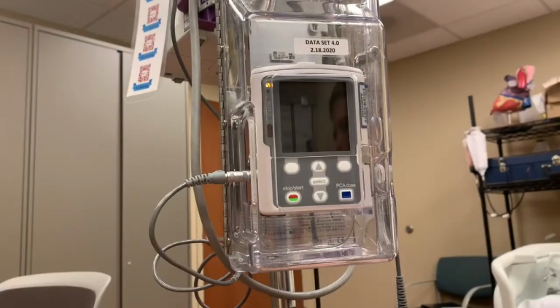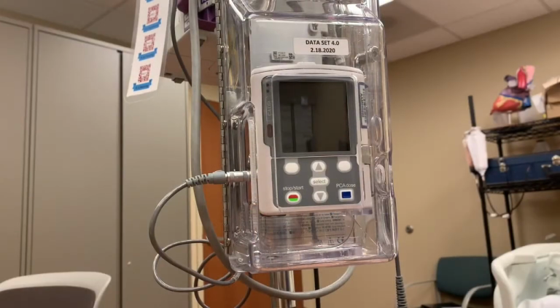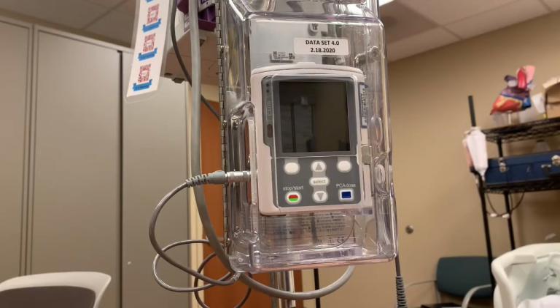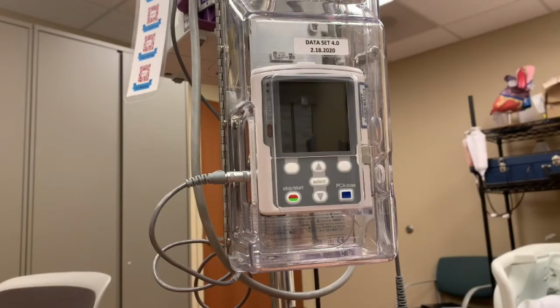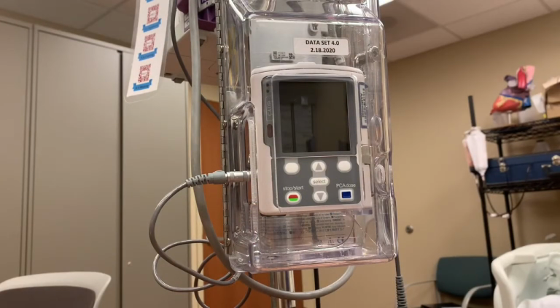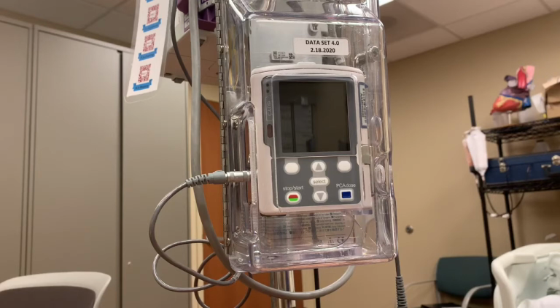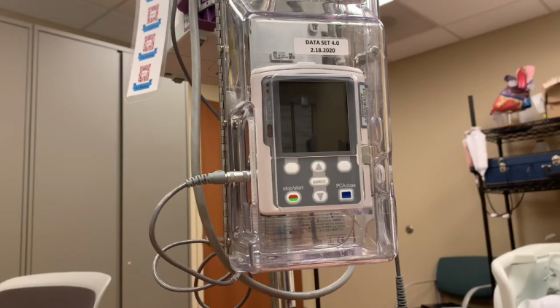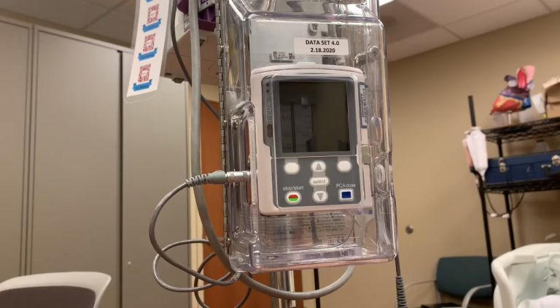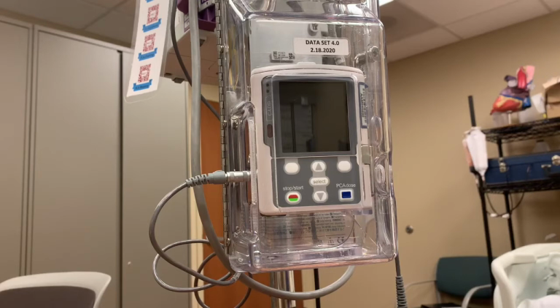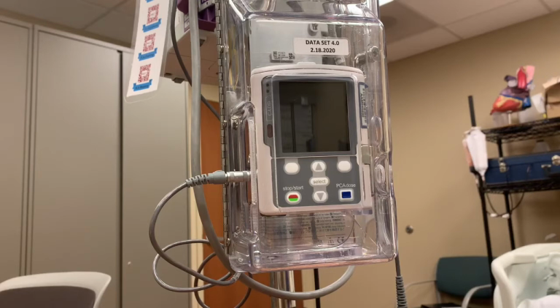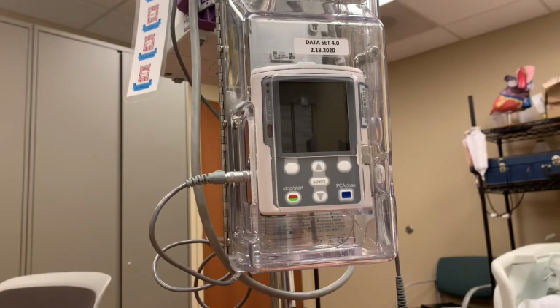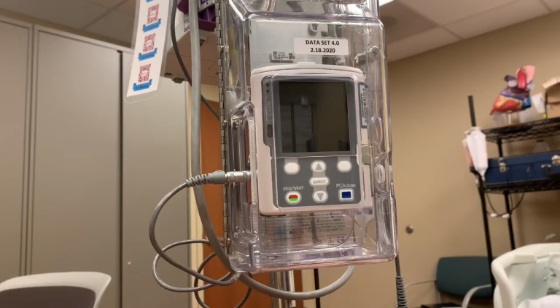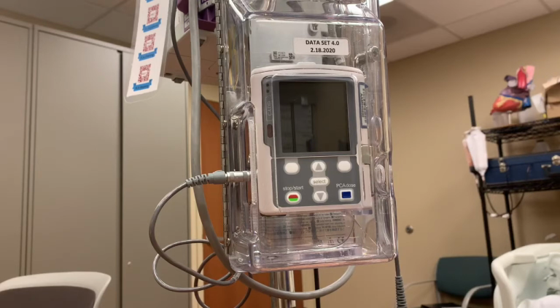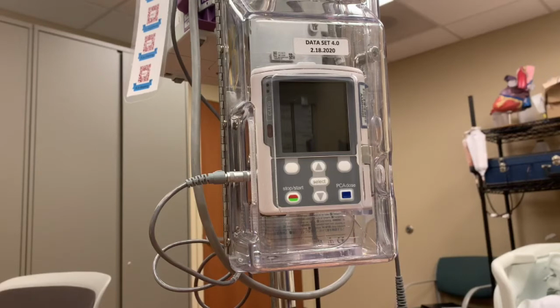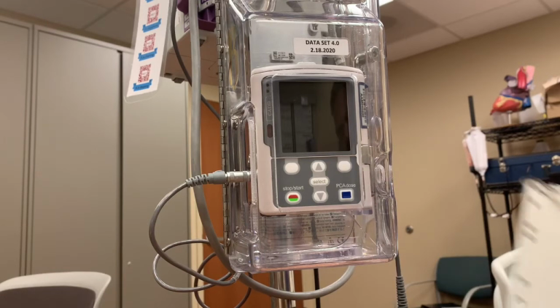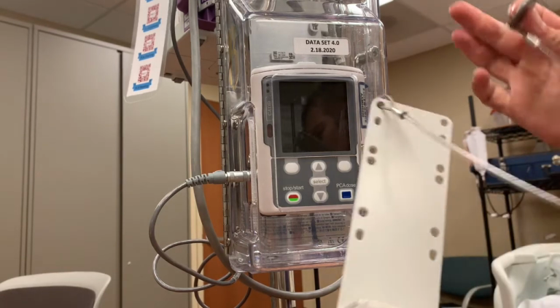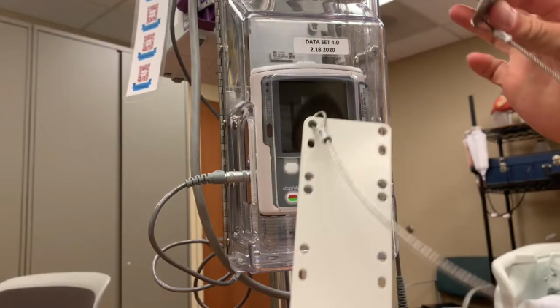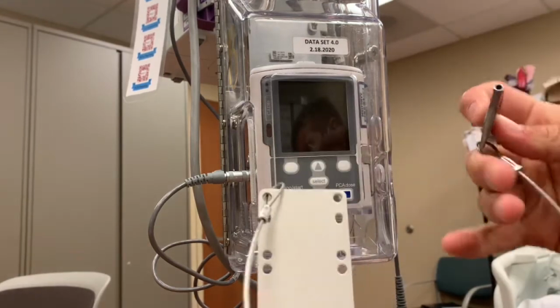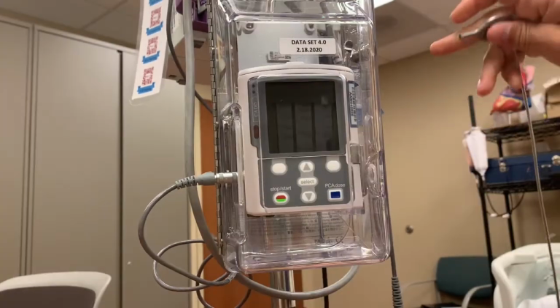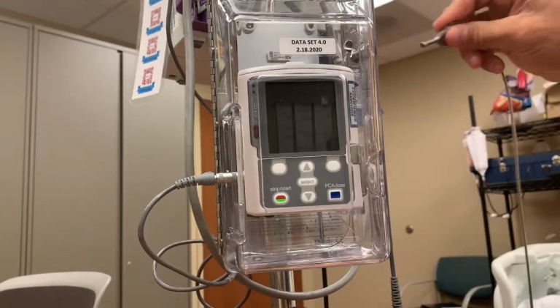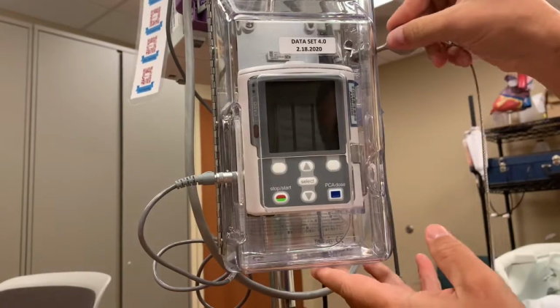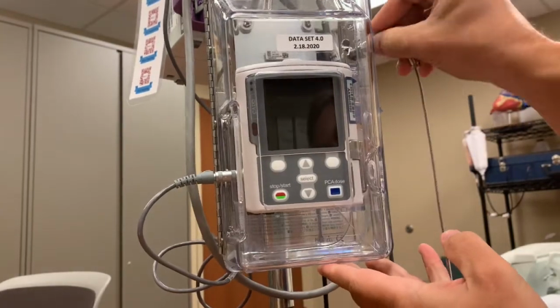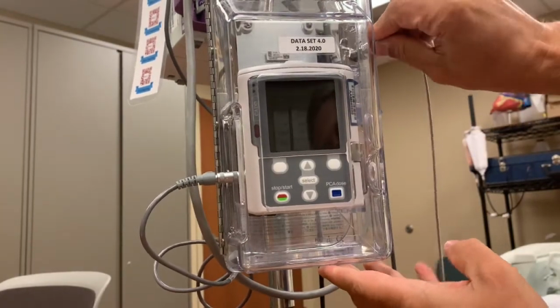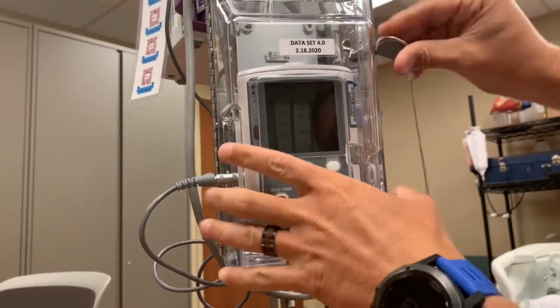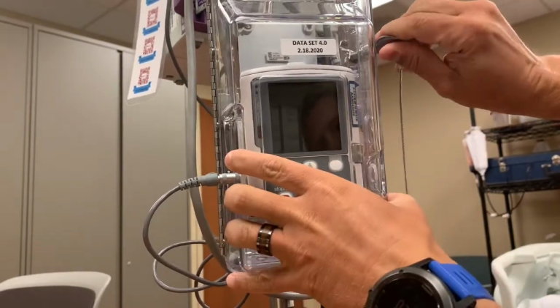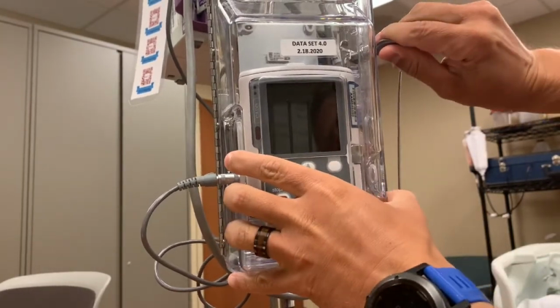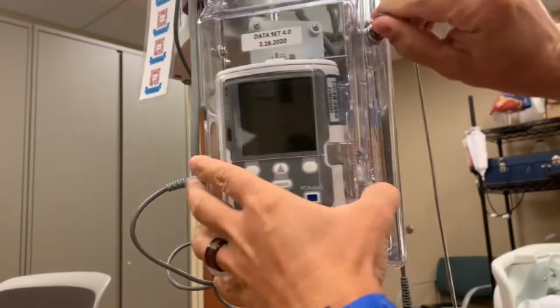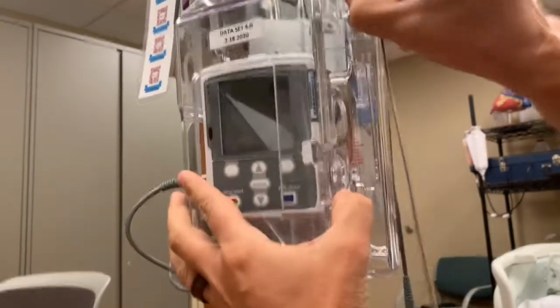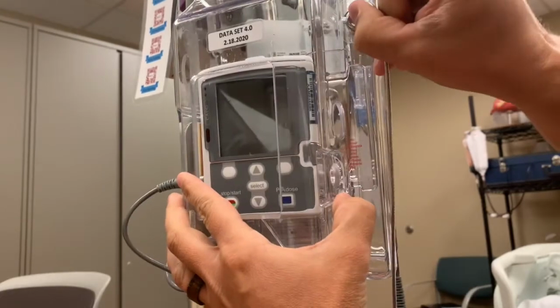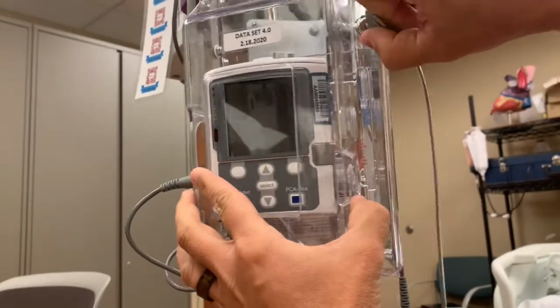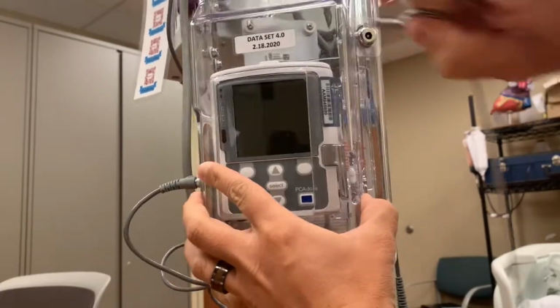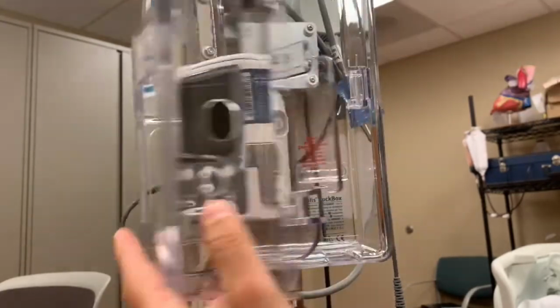You probably noticed that the CADD pump does not have a power cord. That's because it runs off of batteries. If you need to replace the batteries, you'll first need to obtain the PCA key. You can get this from the shift administrator in the basement. Use the key to unlock the door and open it.